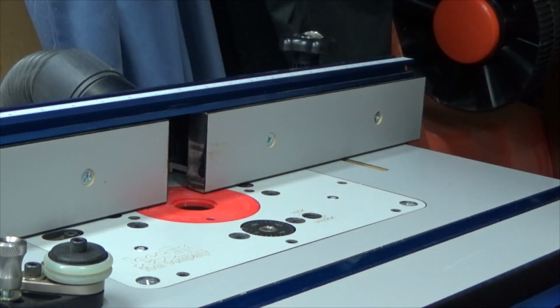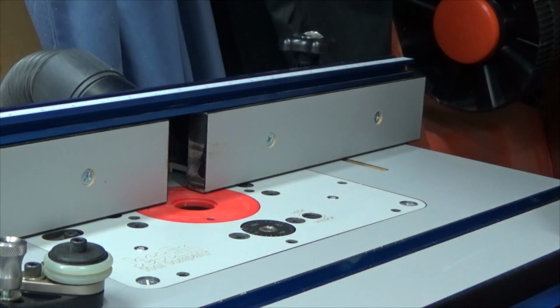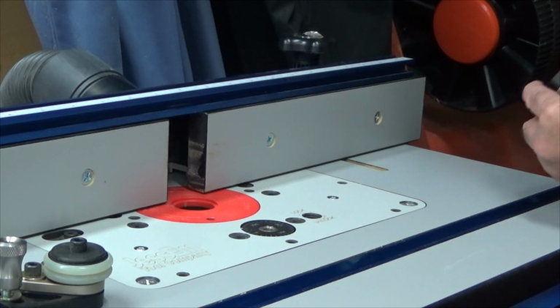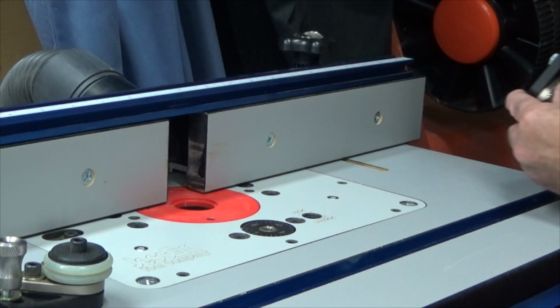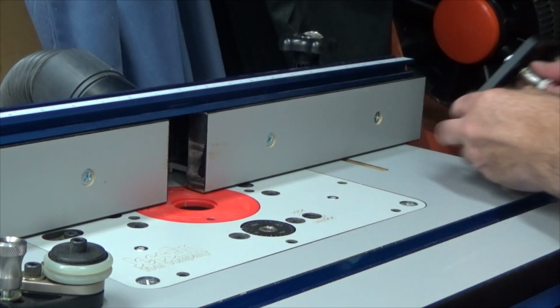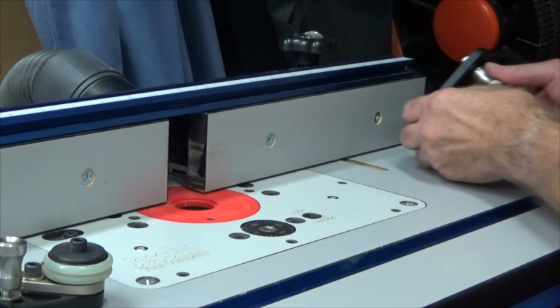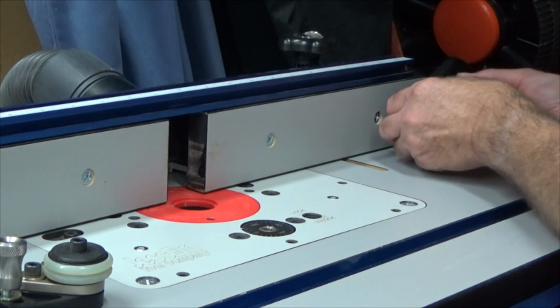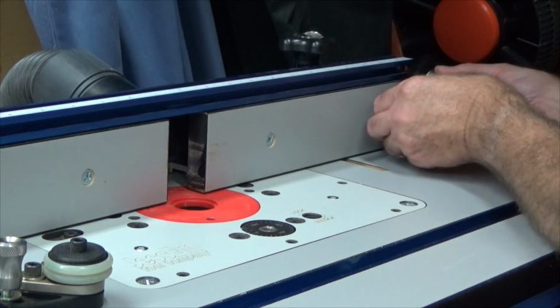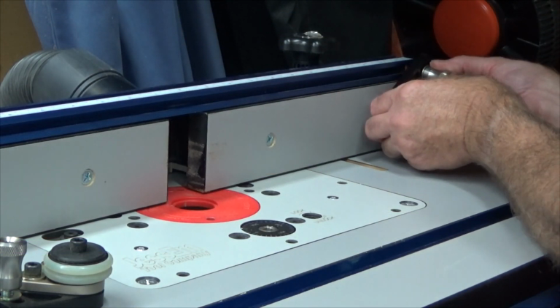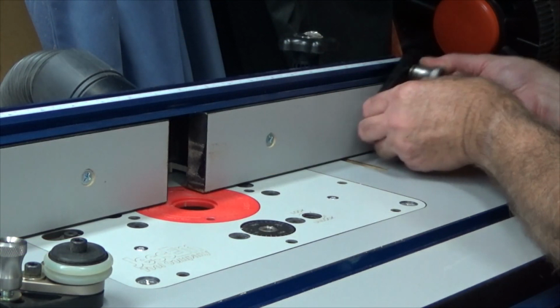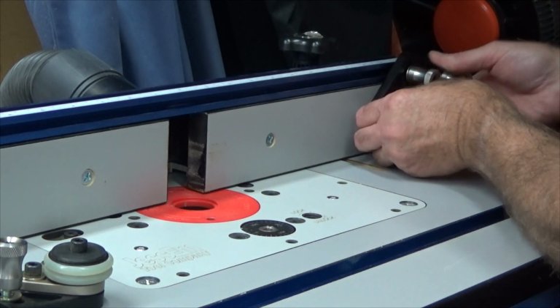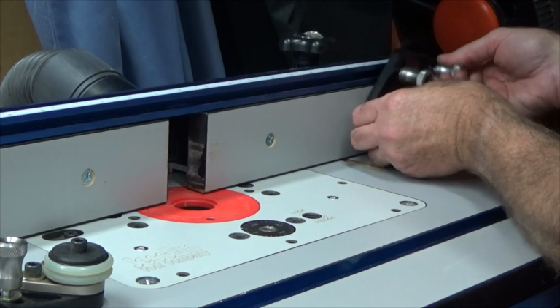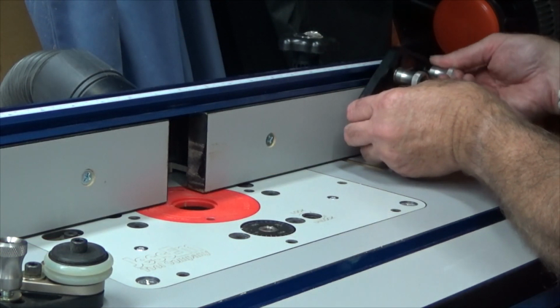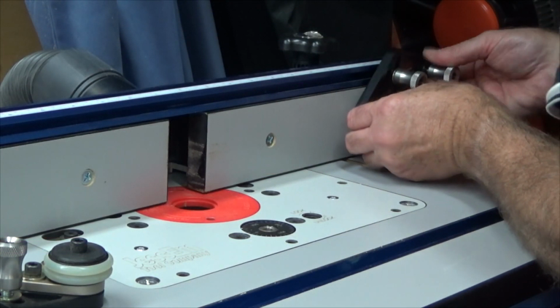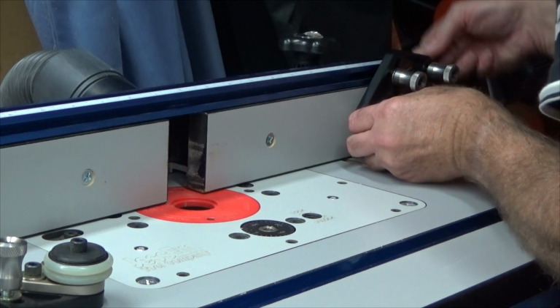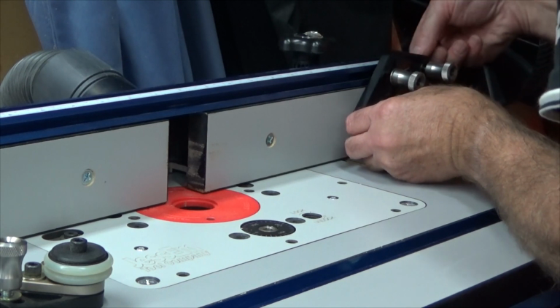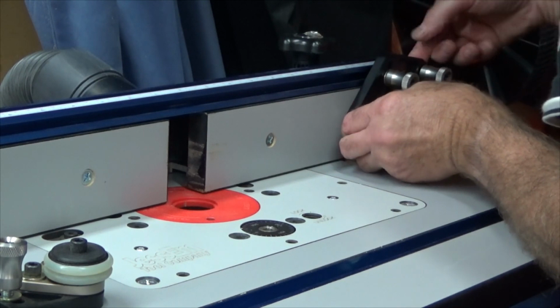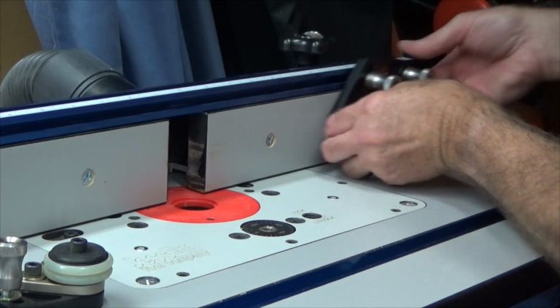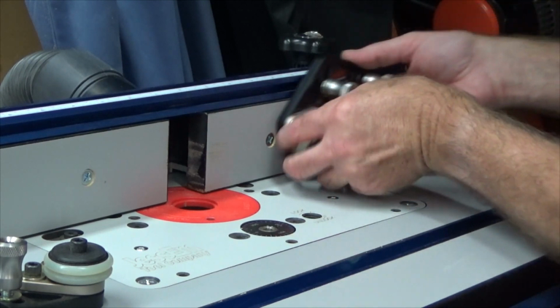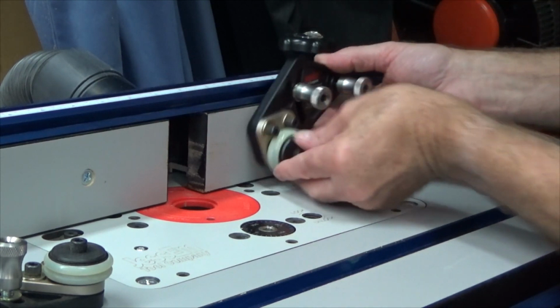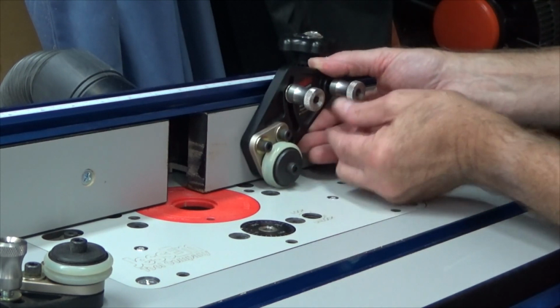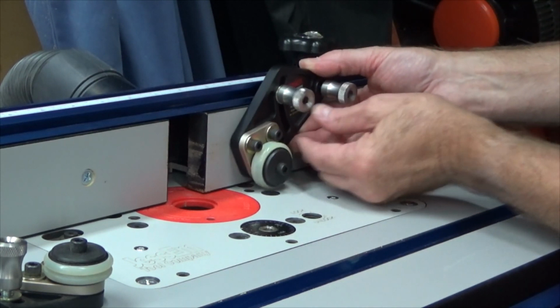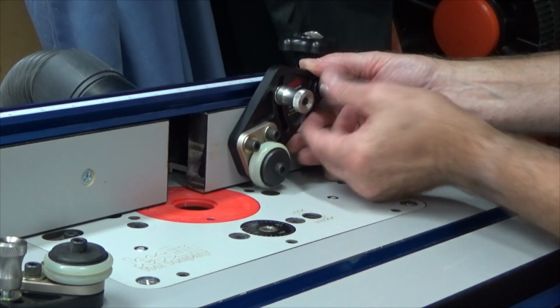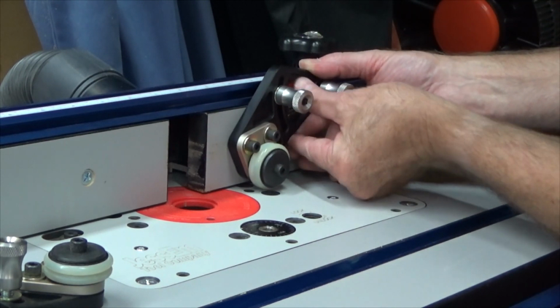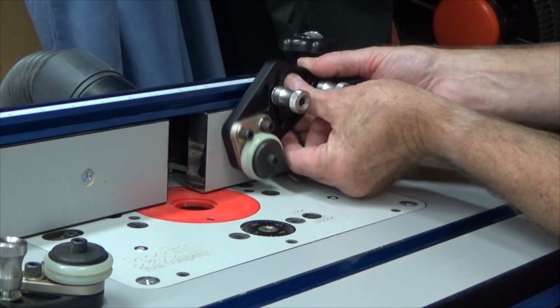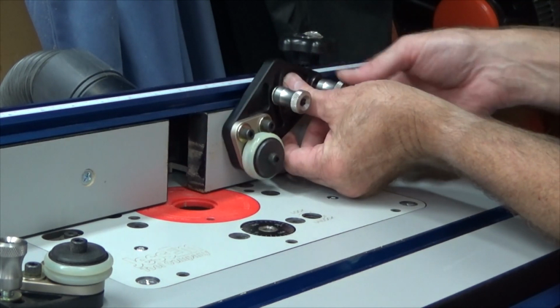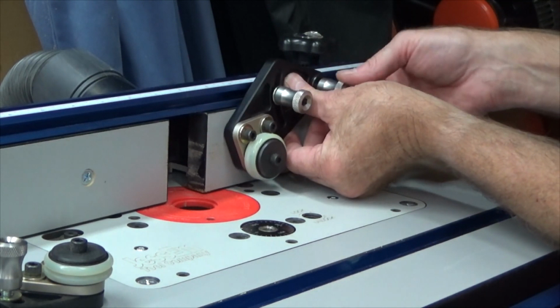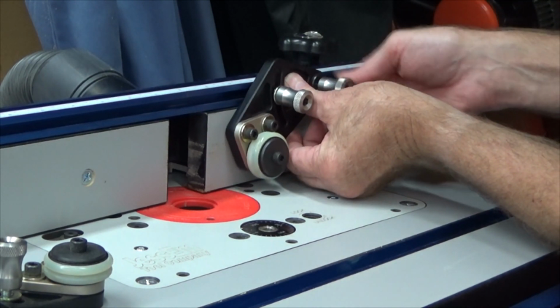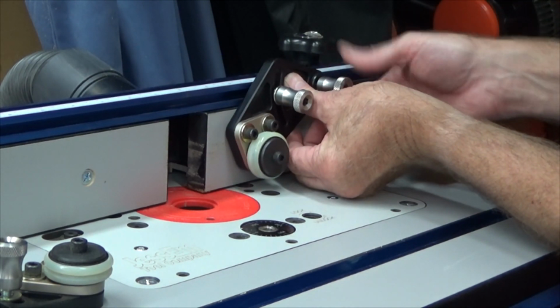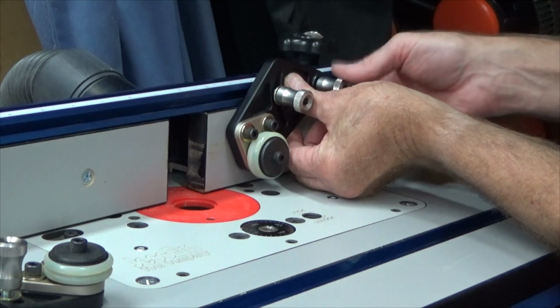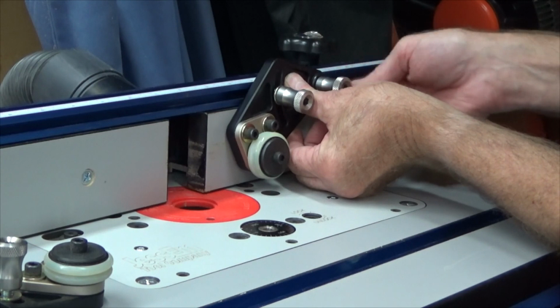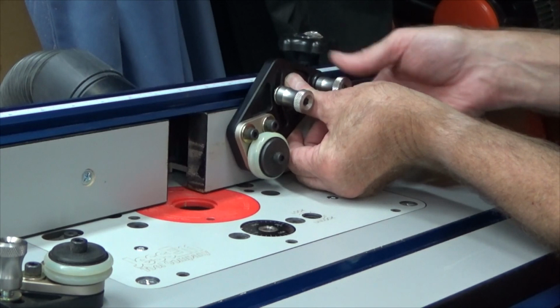Assembly is simple. Just put the bolts of the stock guide into the T-track on the router fence, slide down, and tighten the knurled knobs.